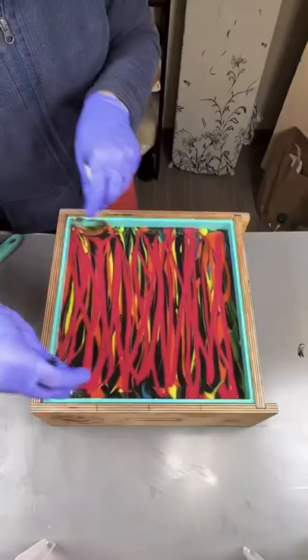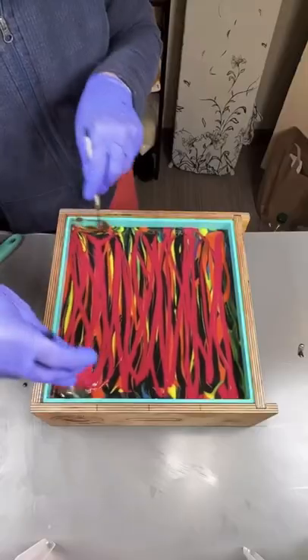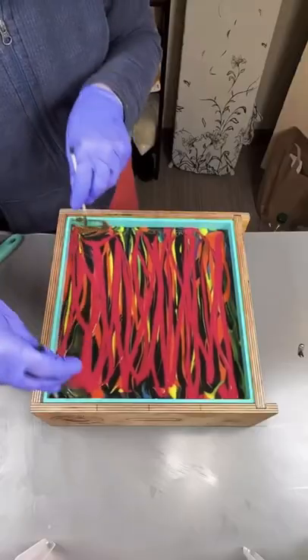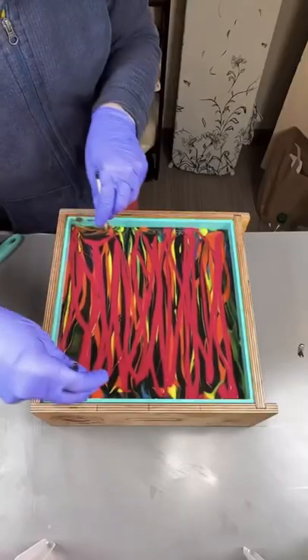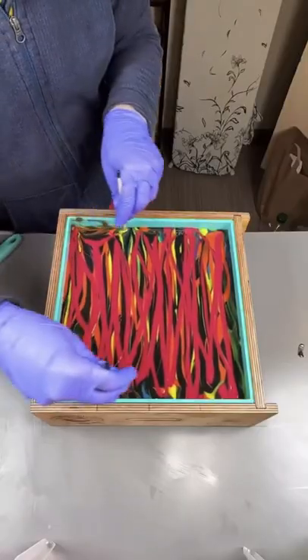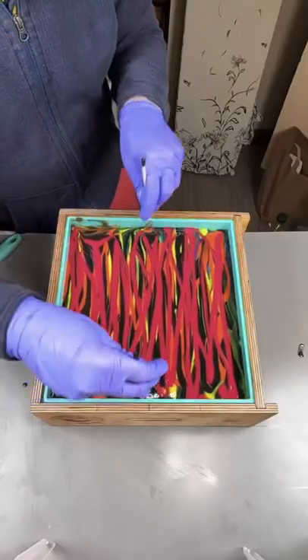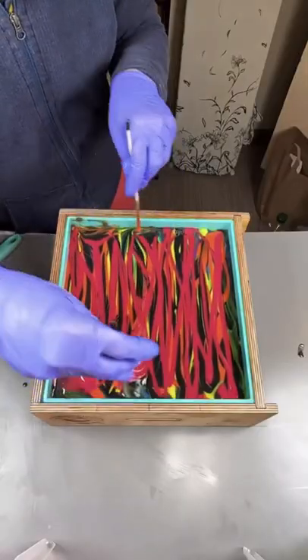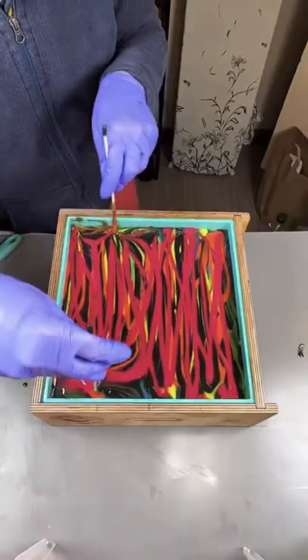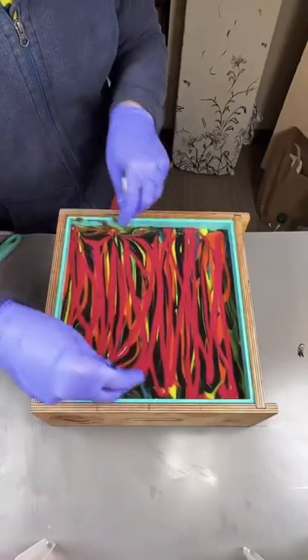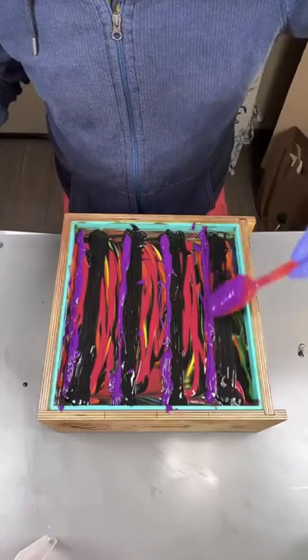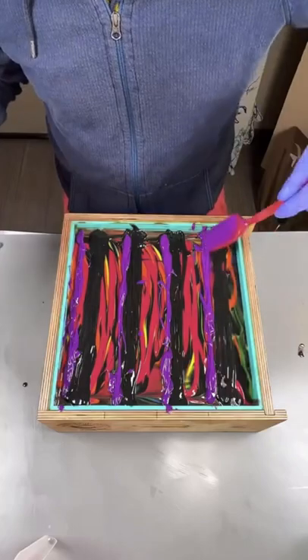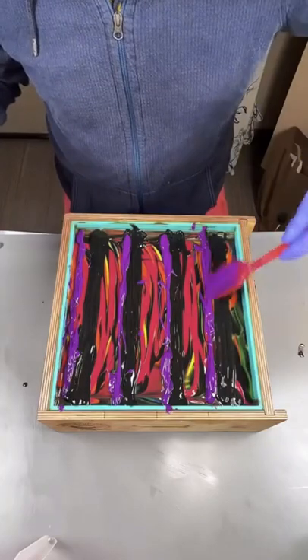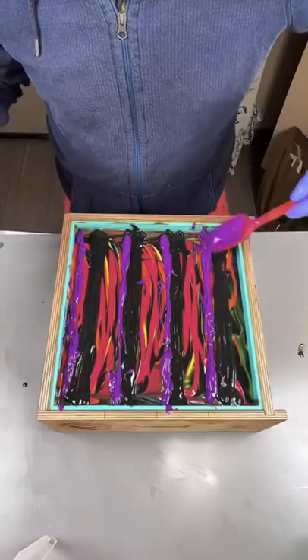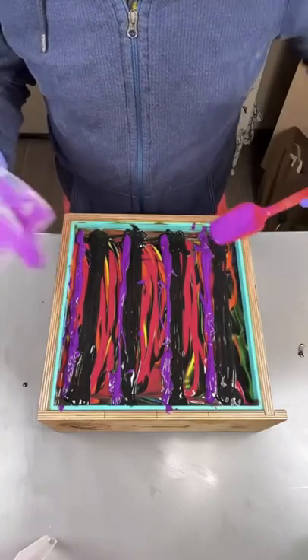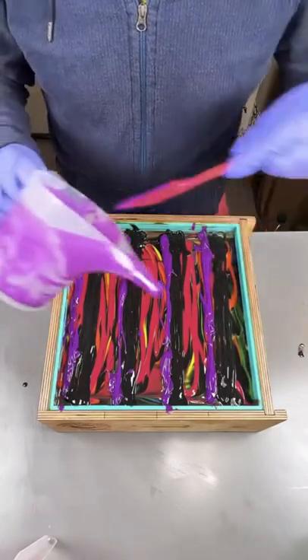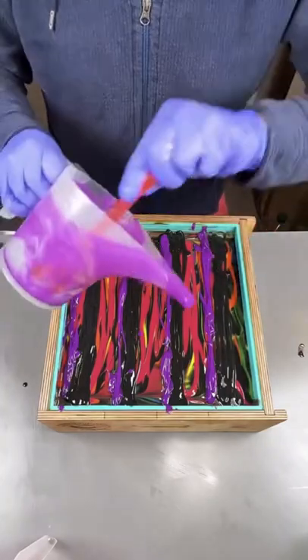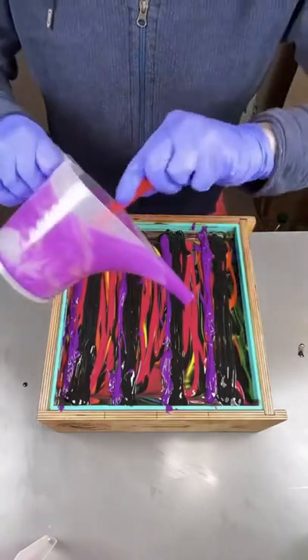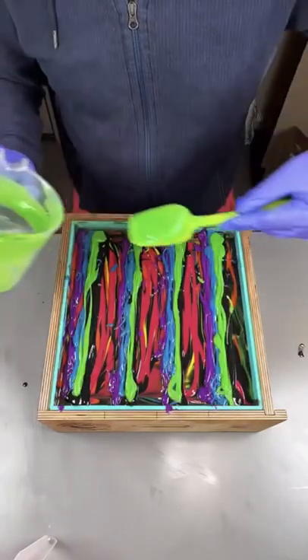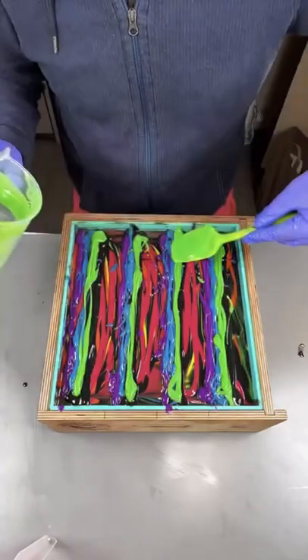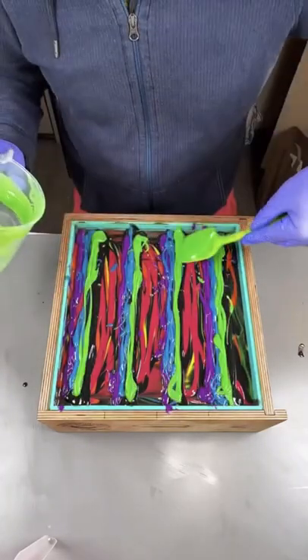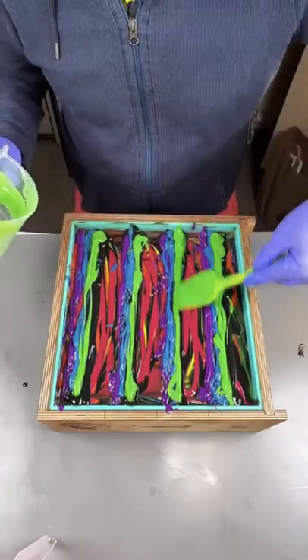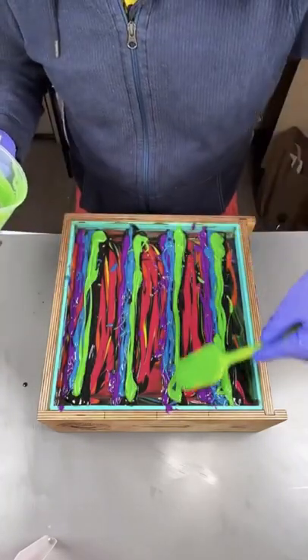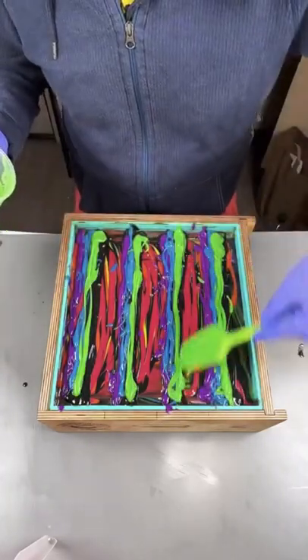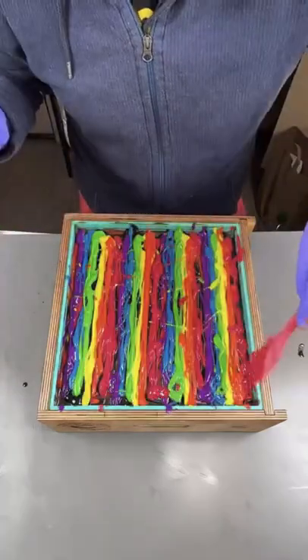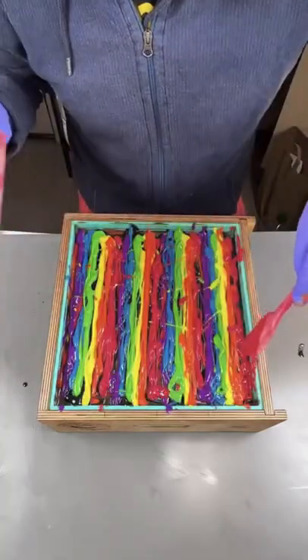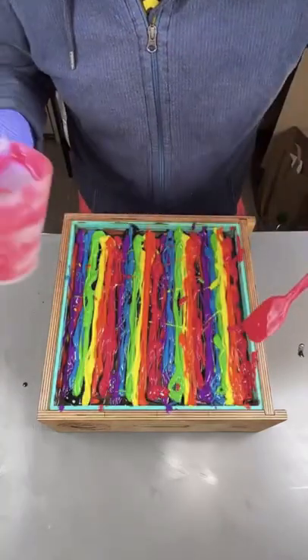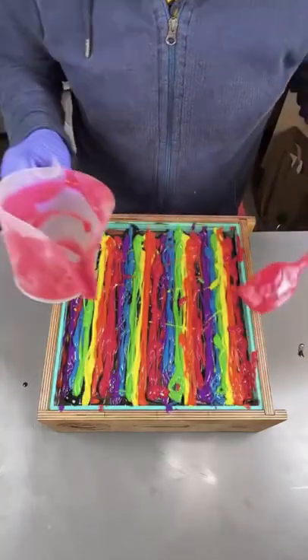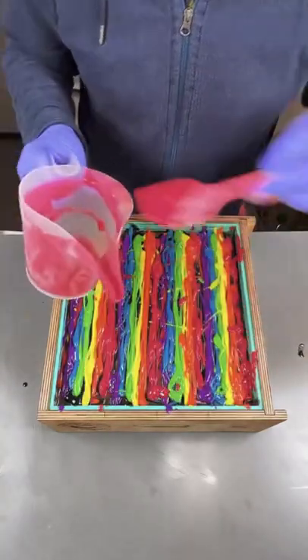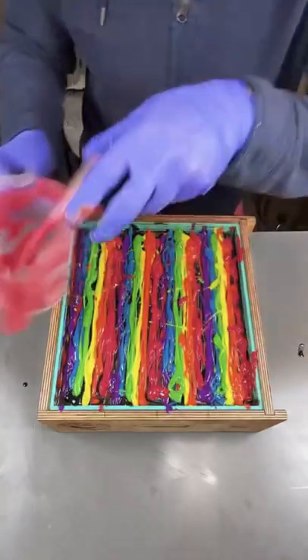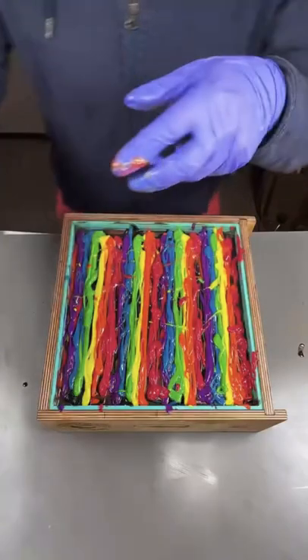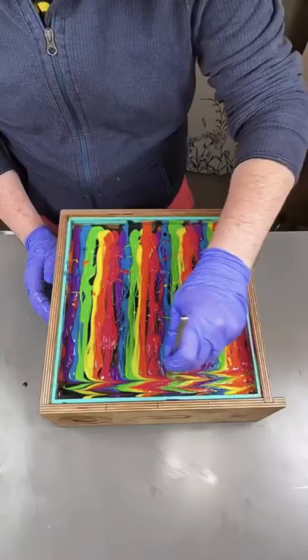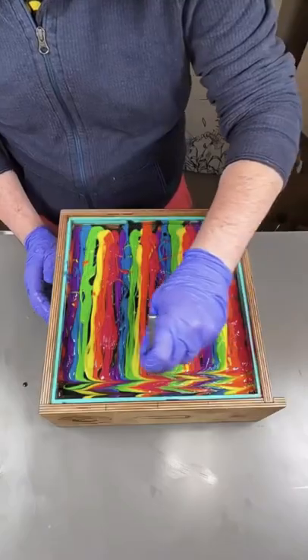Anyone who has watched me knows that I love to make colorful soaps. The more colorful, the better! And this was no exception.